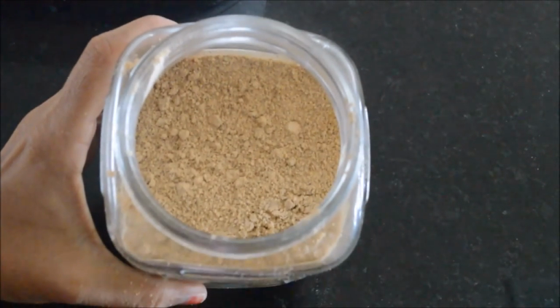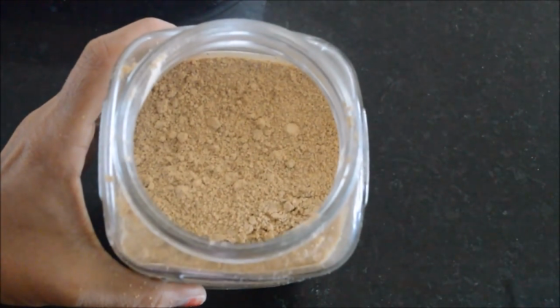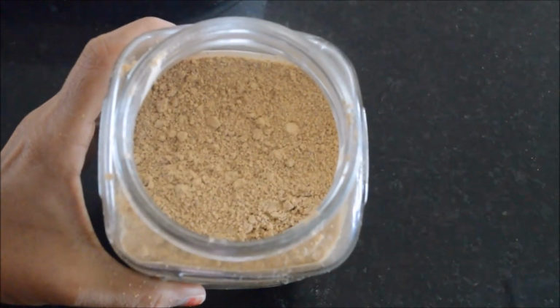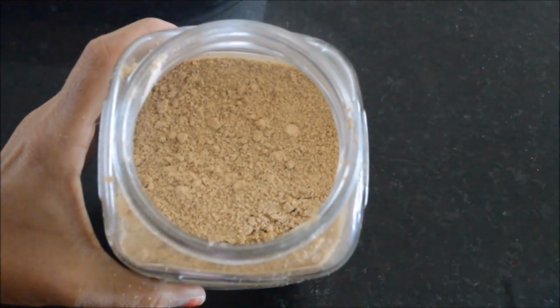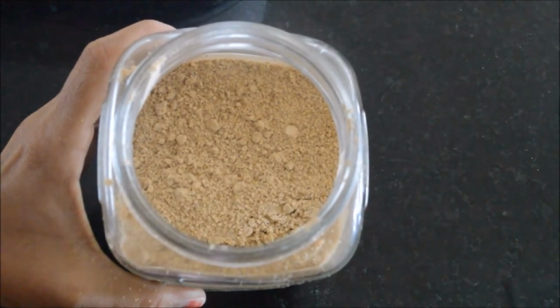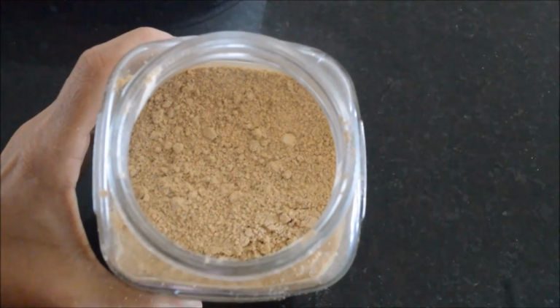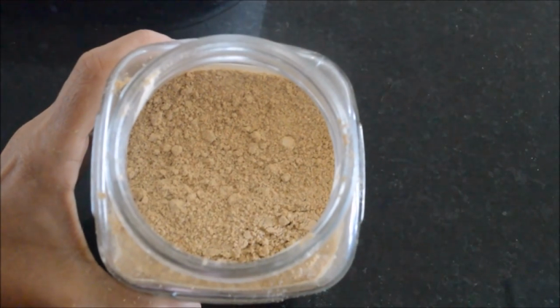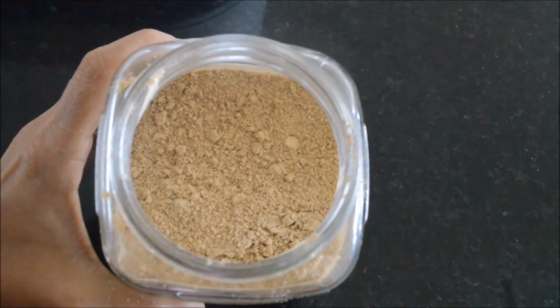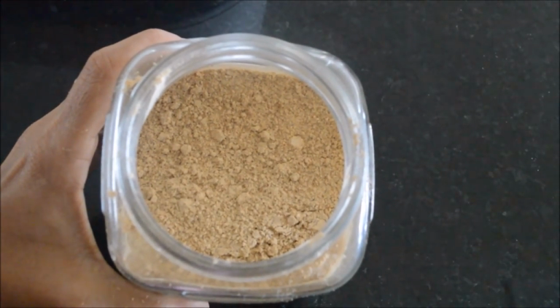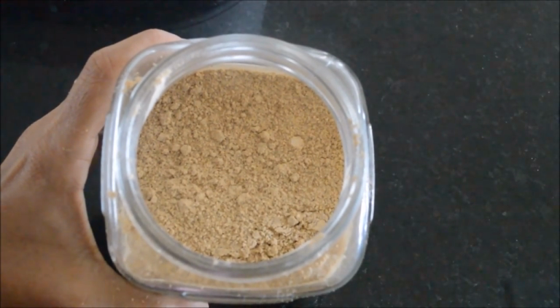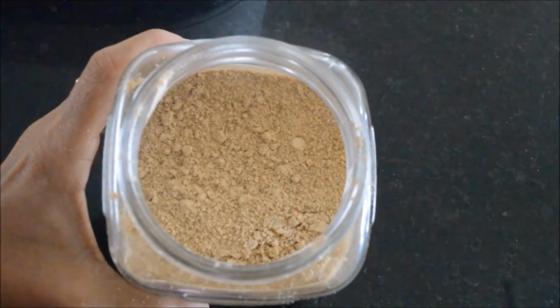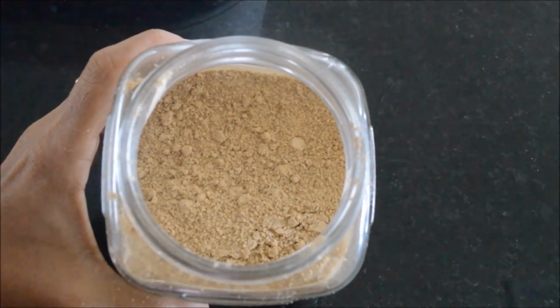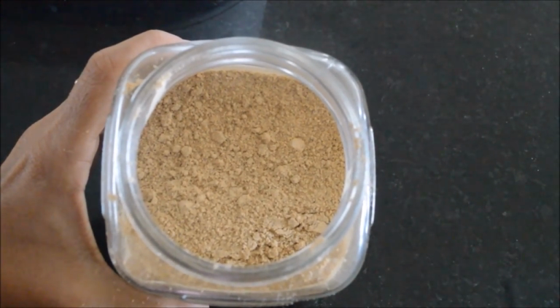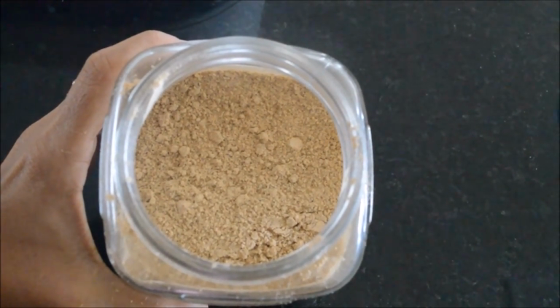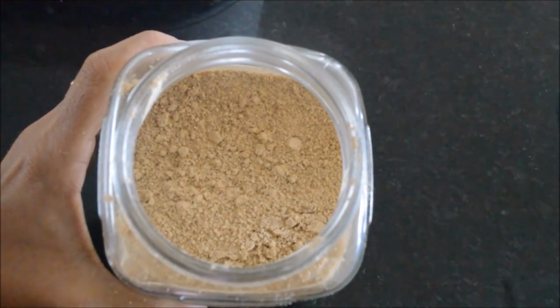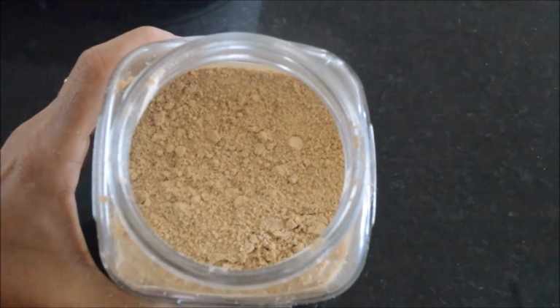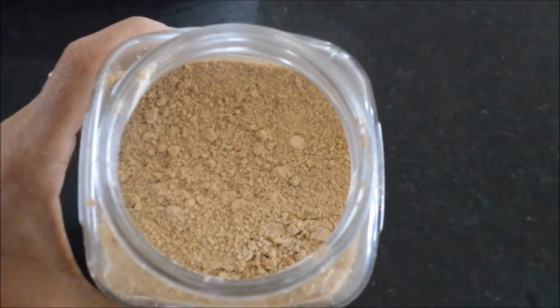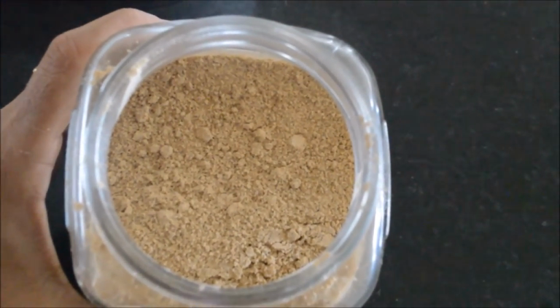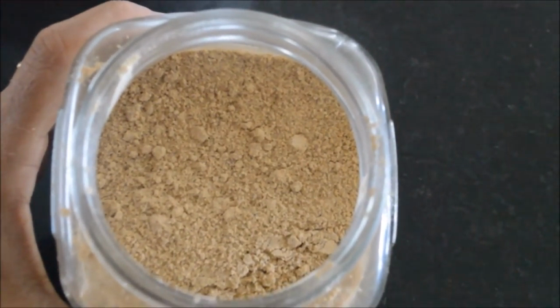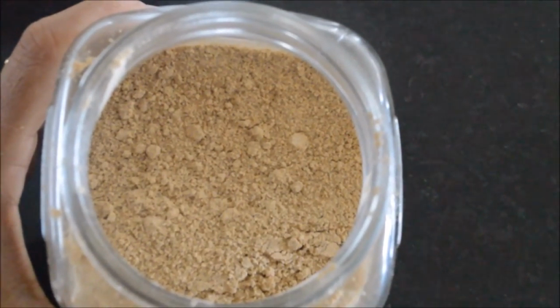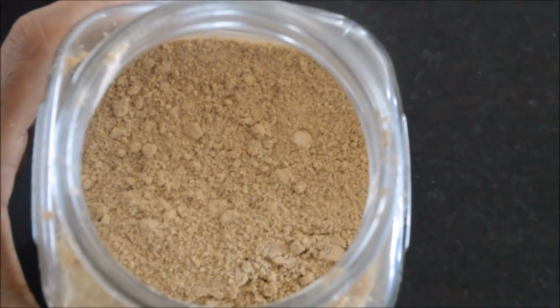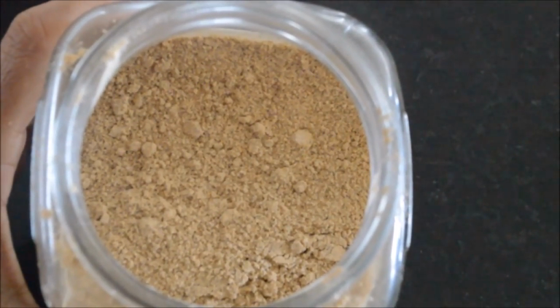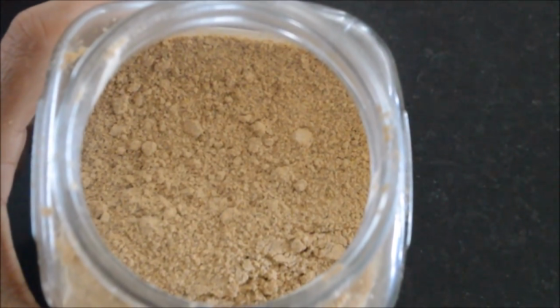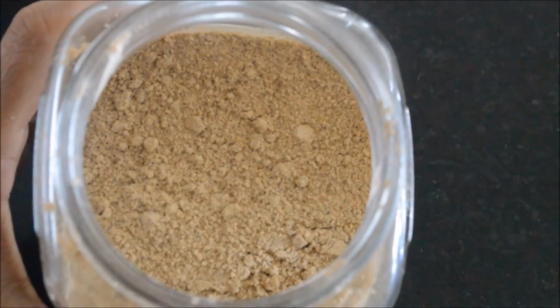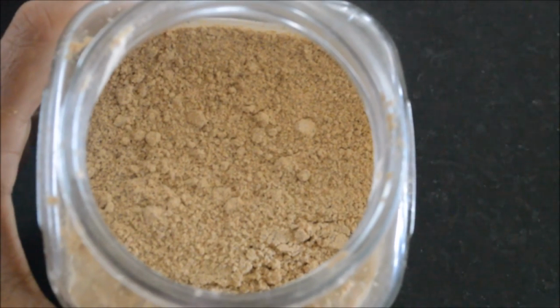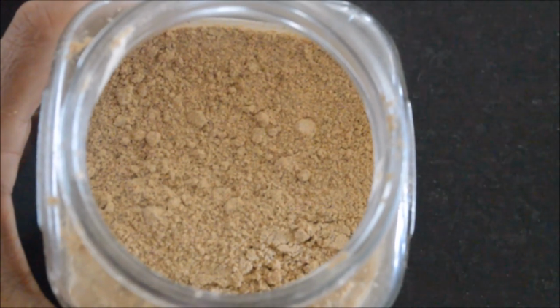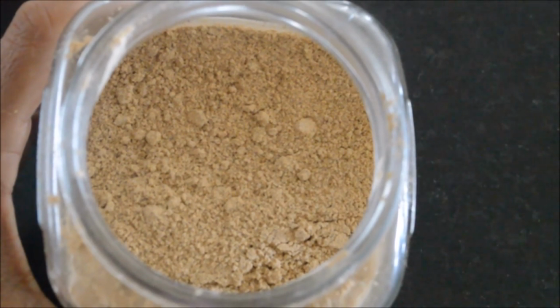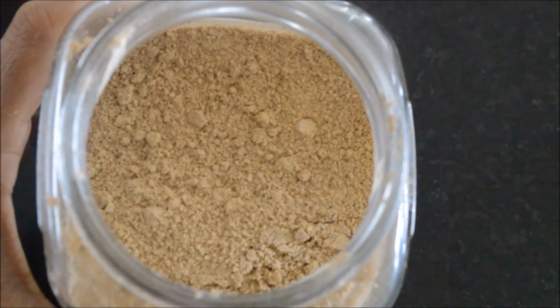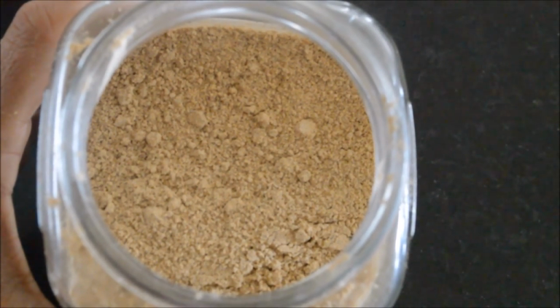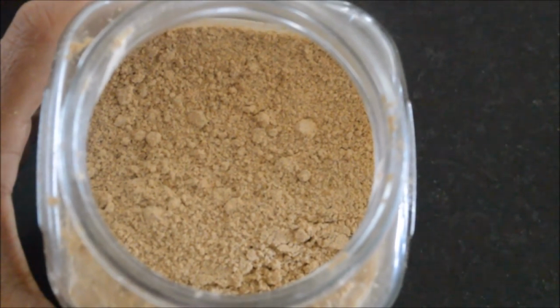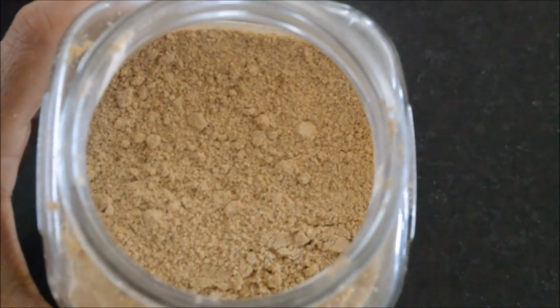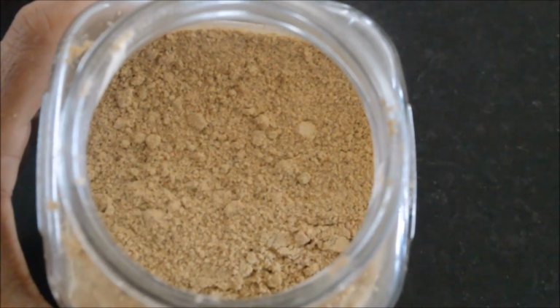Serve the delicious Paruppu Podi with hot steaming rice along with a teaspoon of ghee or gingelly oil, and enjoy your dish.